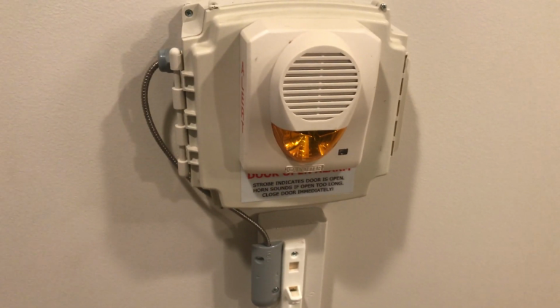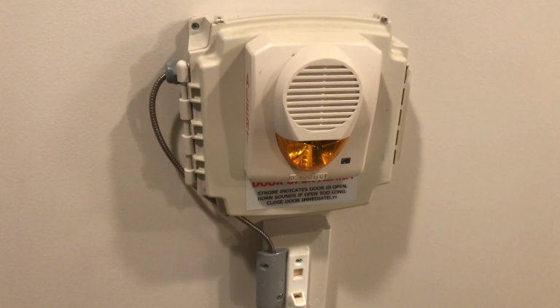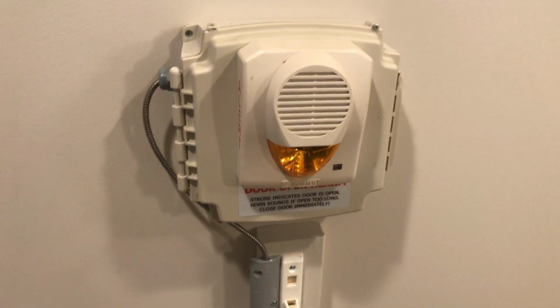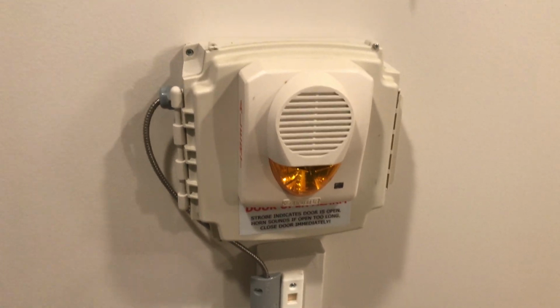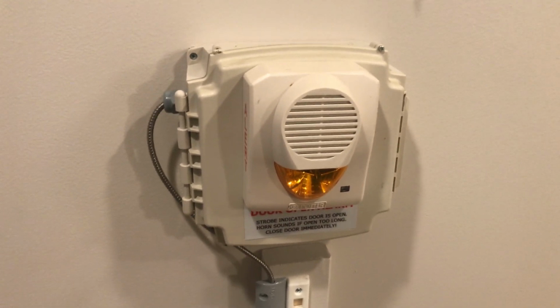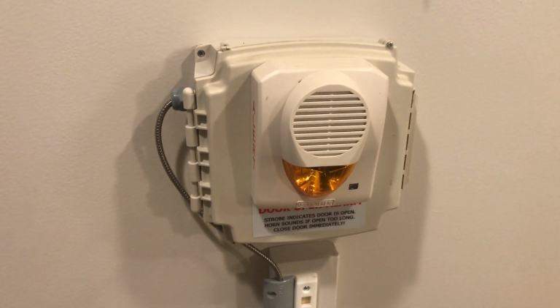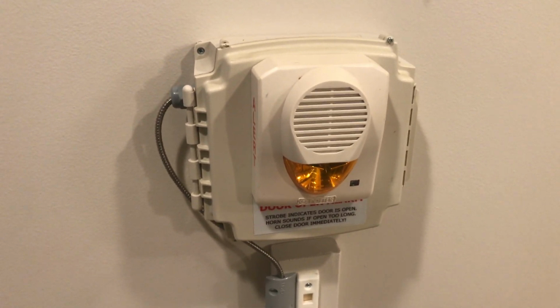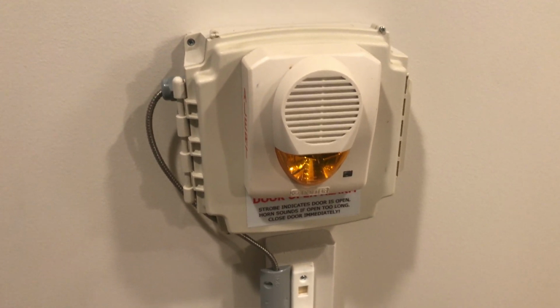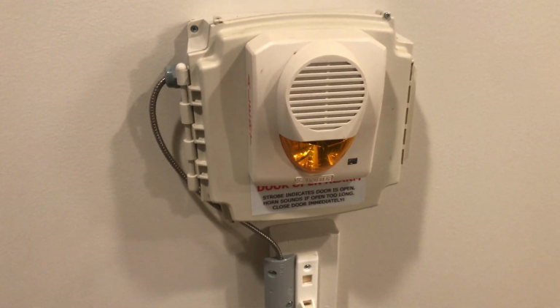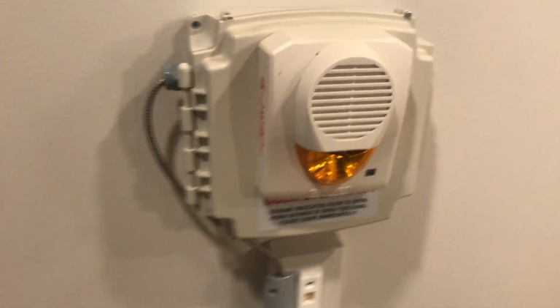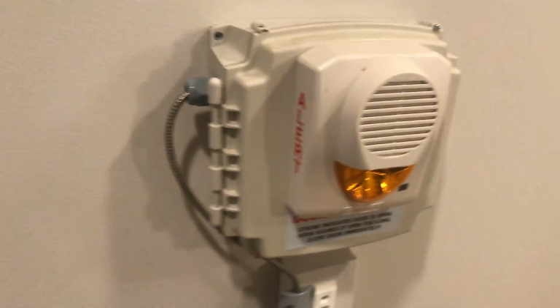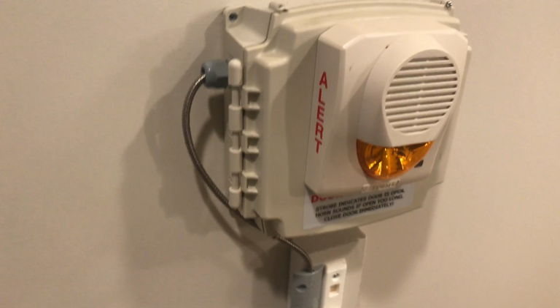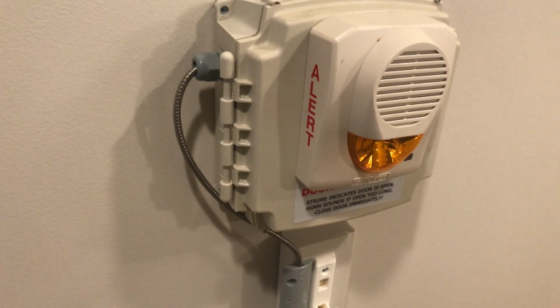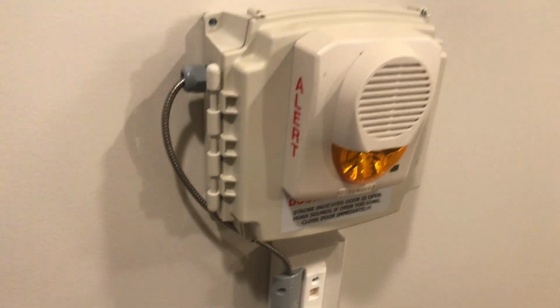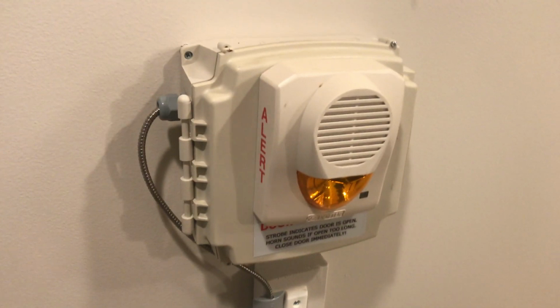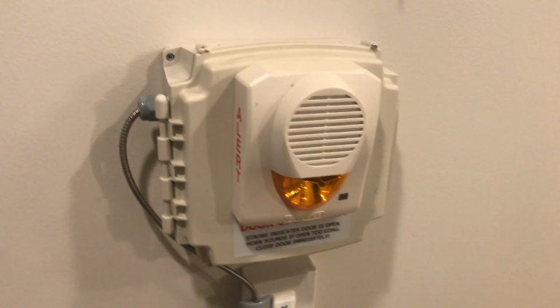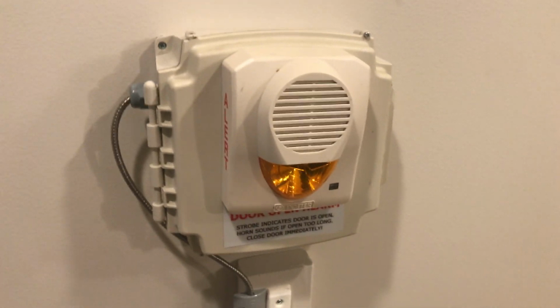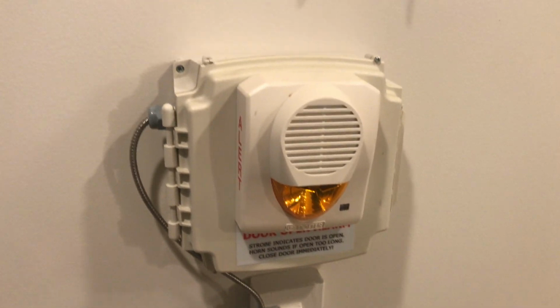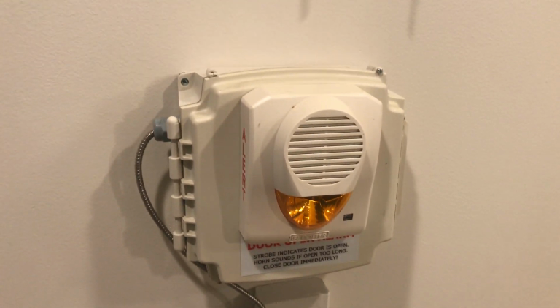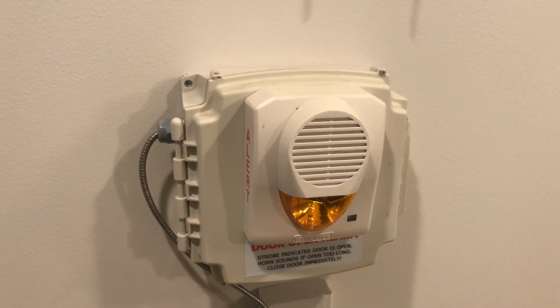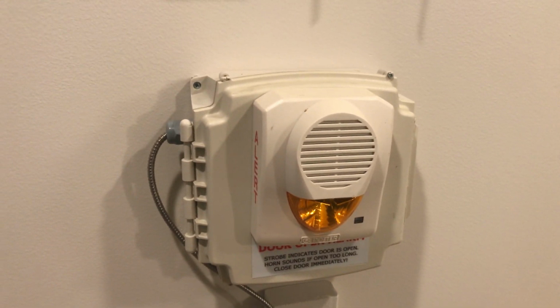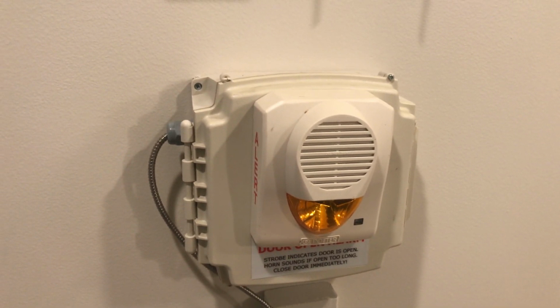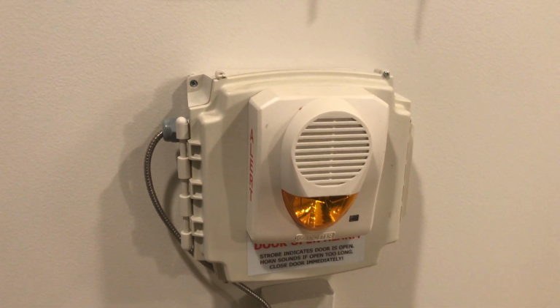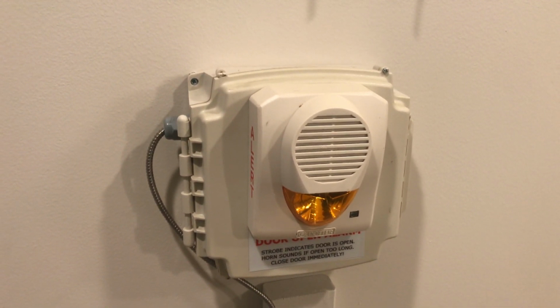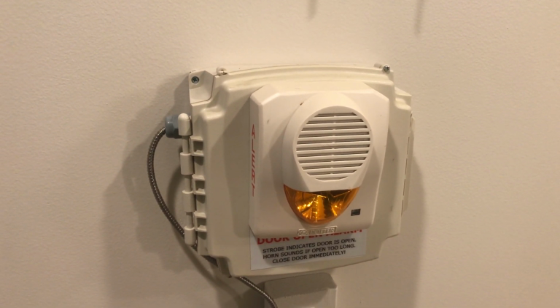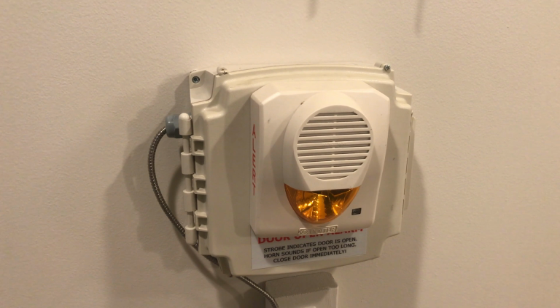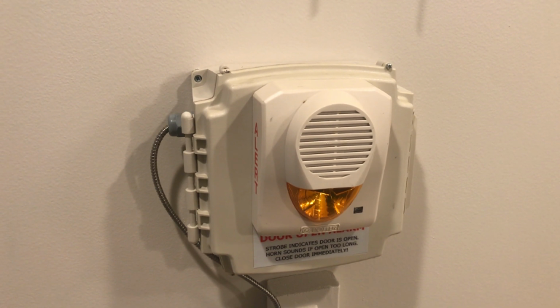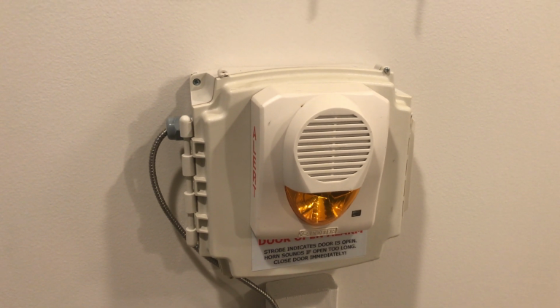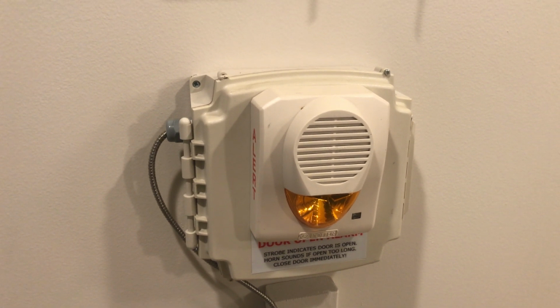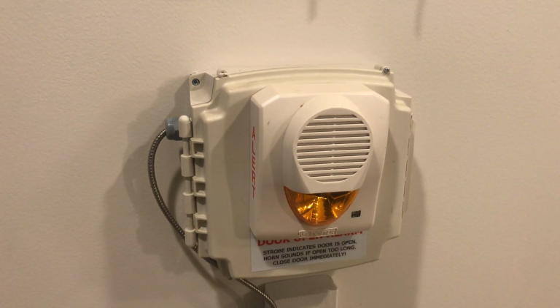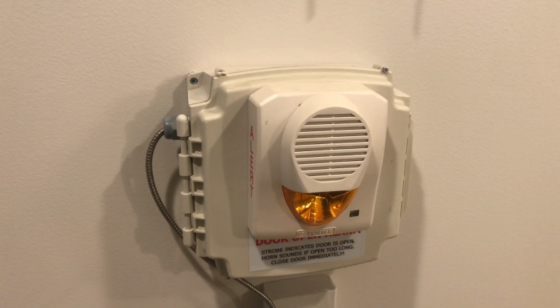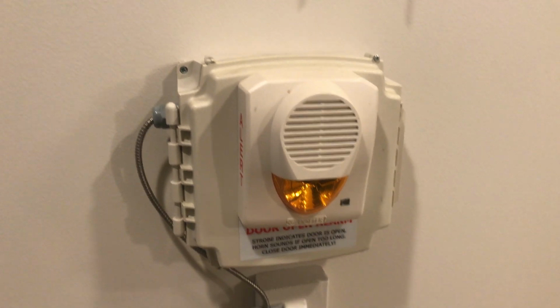It's actually pretty loud — we can hear it all the way upstairs, which is good. It says 'Alert' on the side and has an amber strobe. And there it goes.